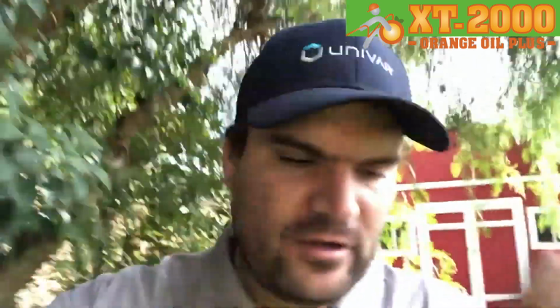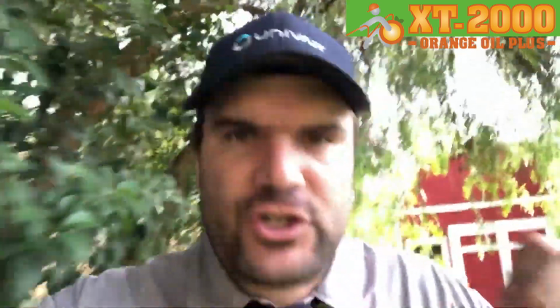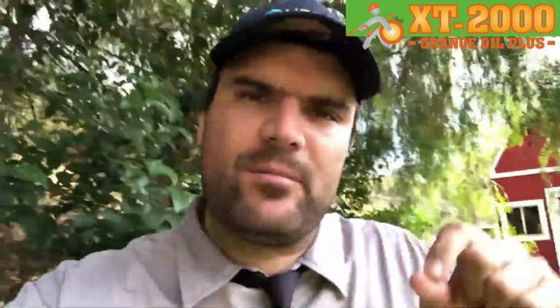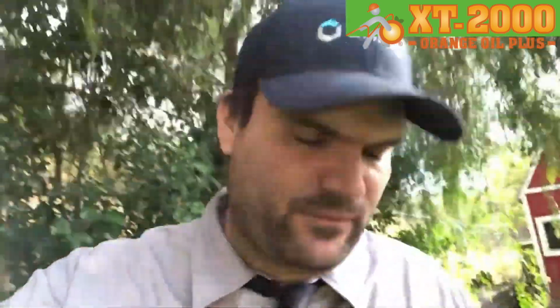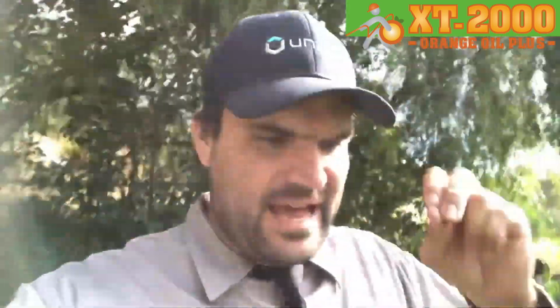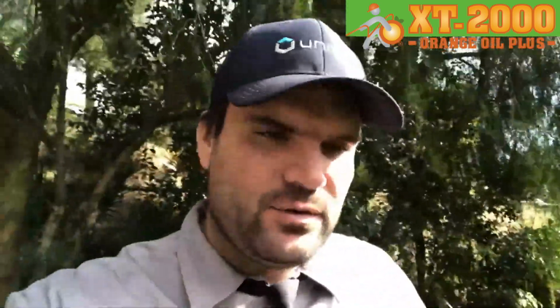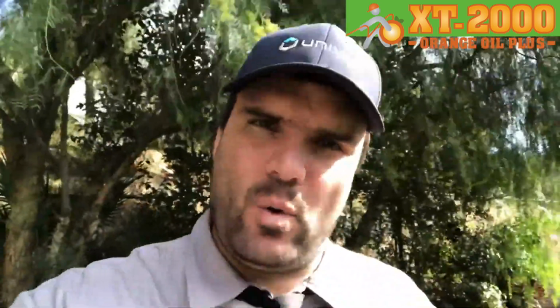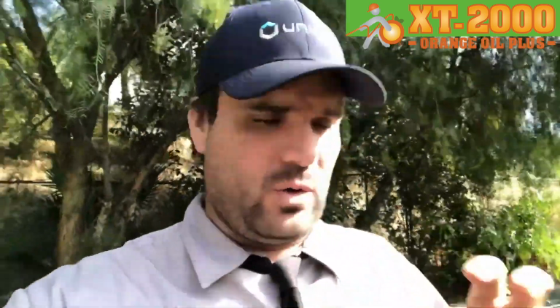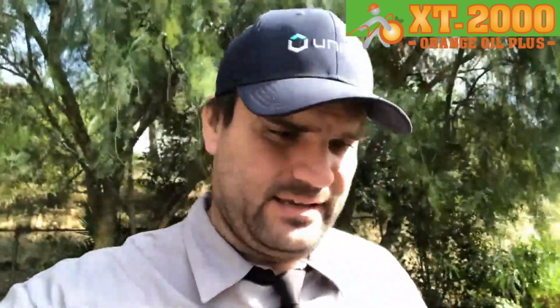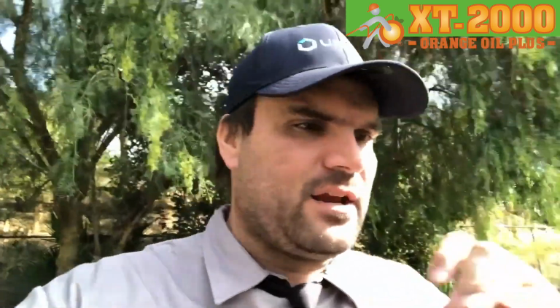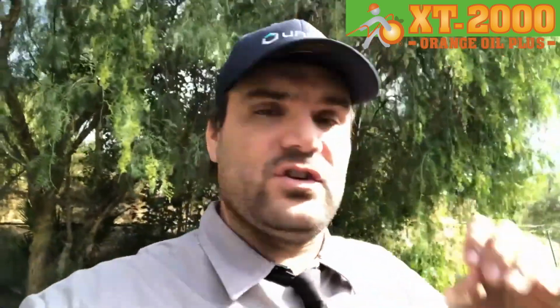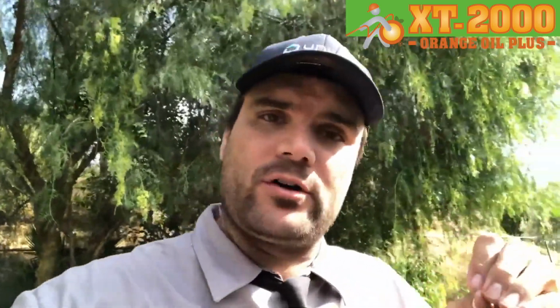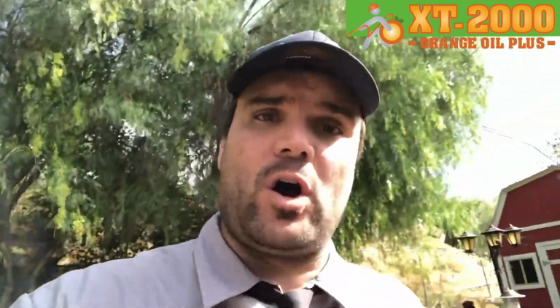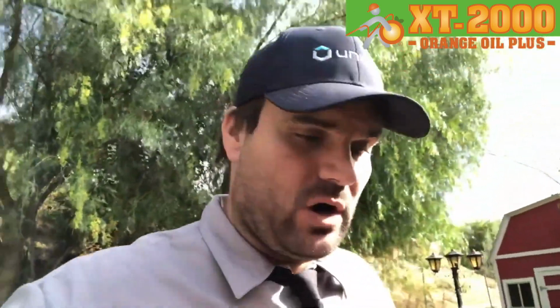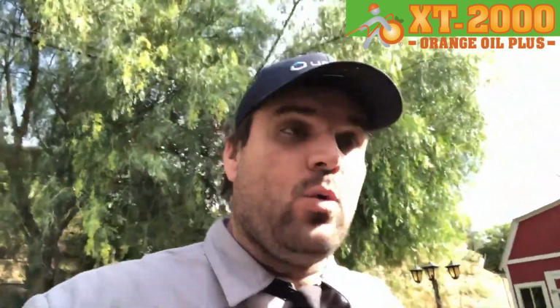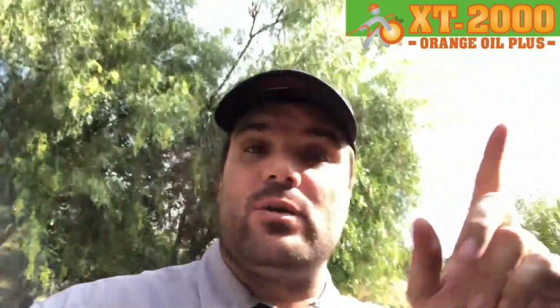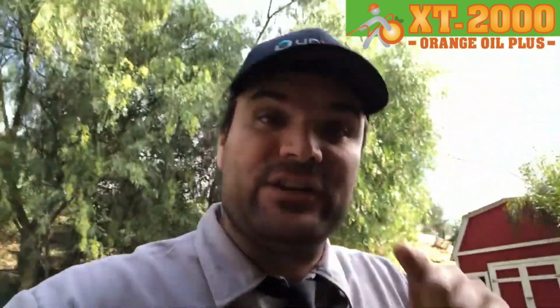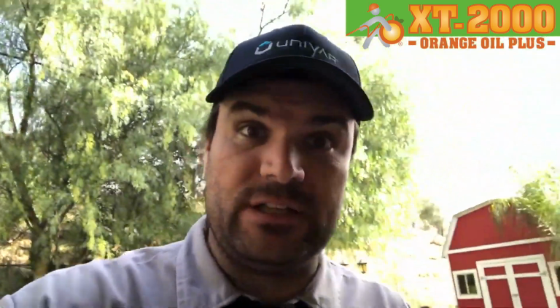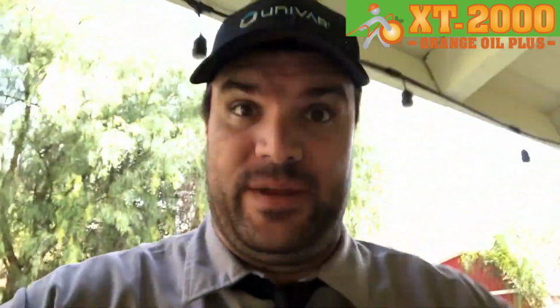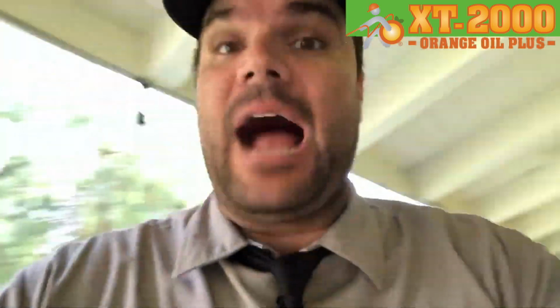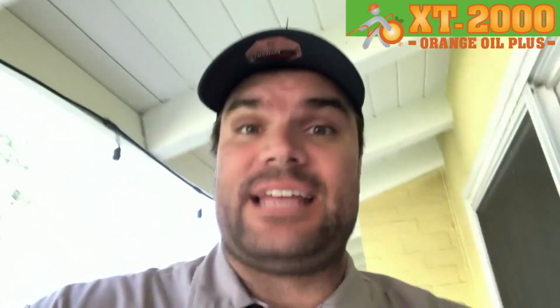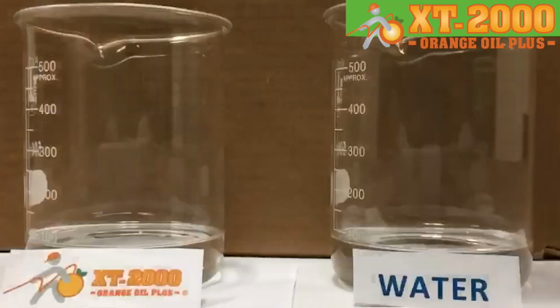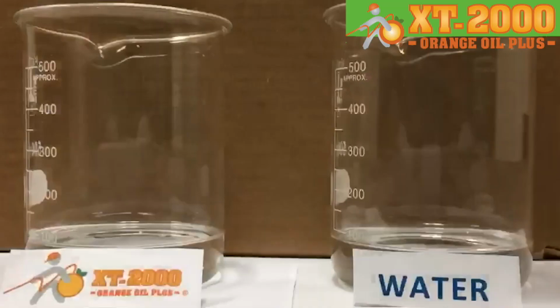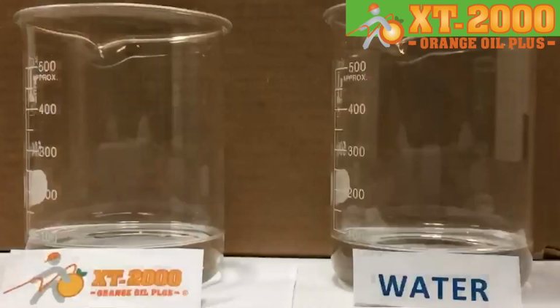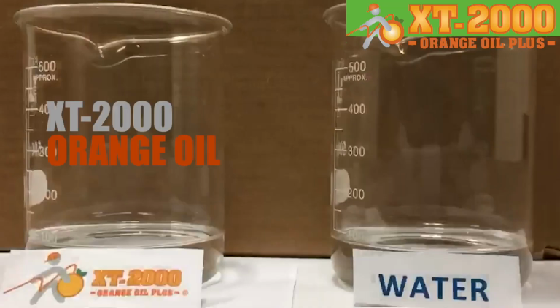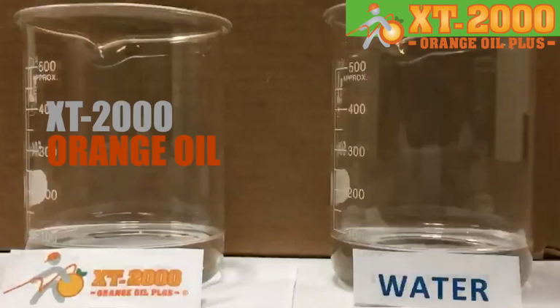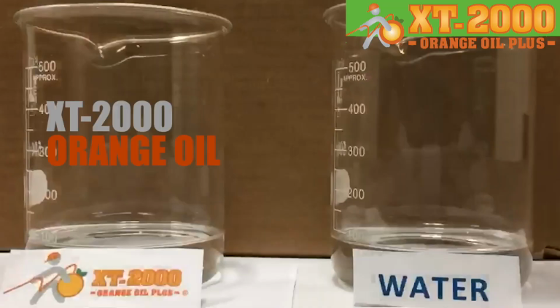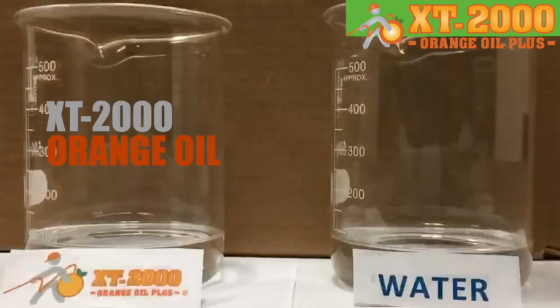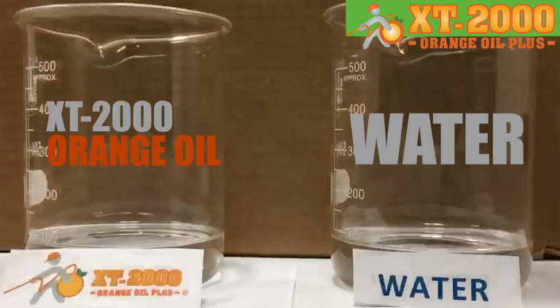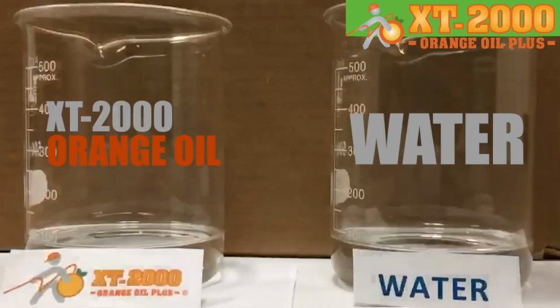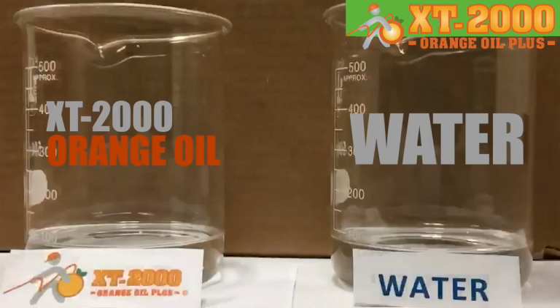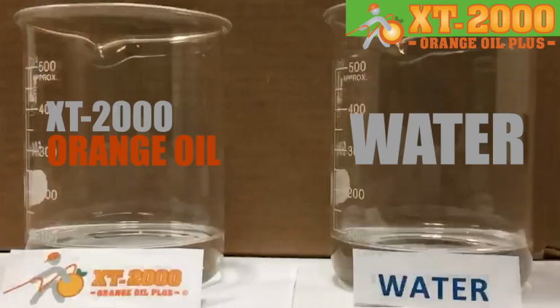Now just to show you how much more effective XT2000 orange oil is in comparison to water and other water-based products, we're going to go inside and do a little experiment. I'm going to take two beakers — we're going to put XT2000 orange oil in the beaker on the left and water in the beaker on the right.